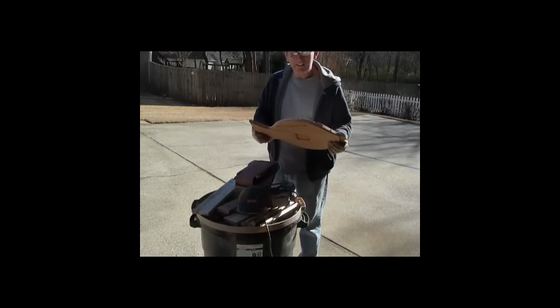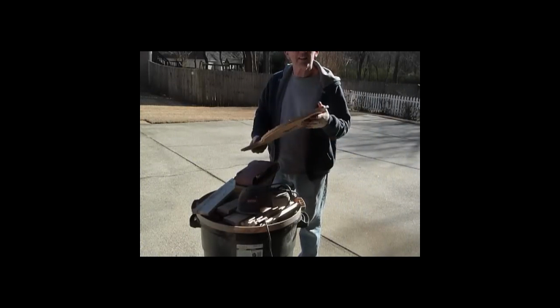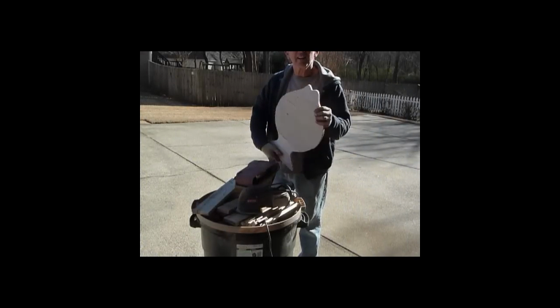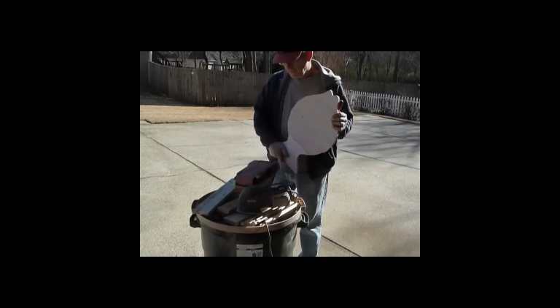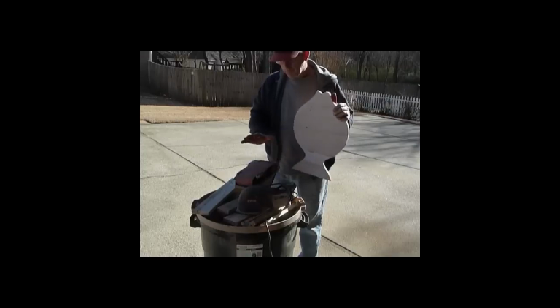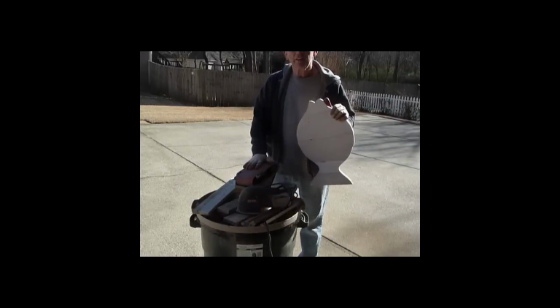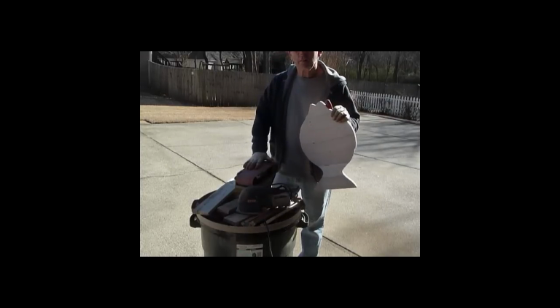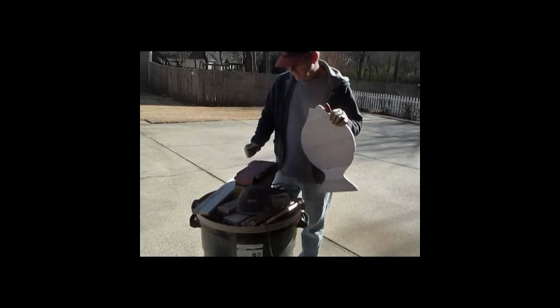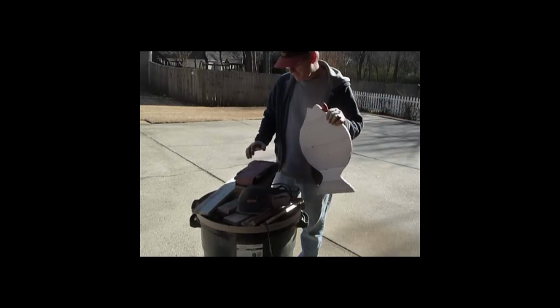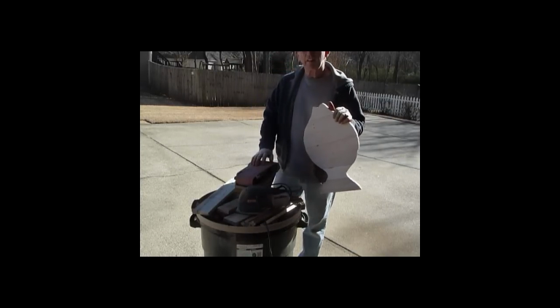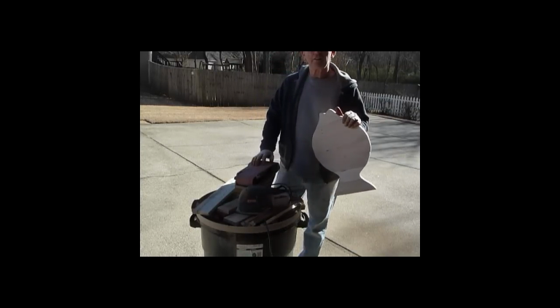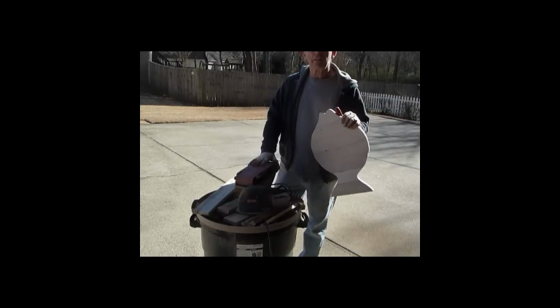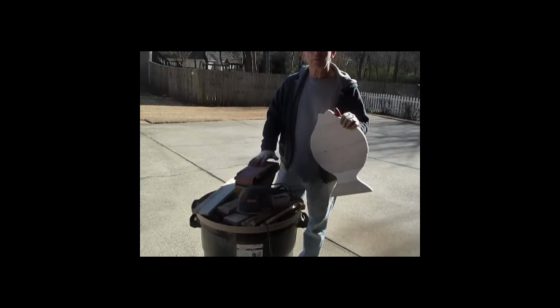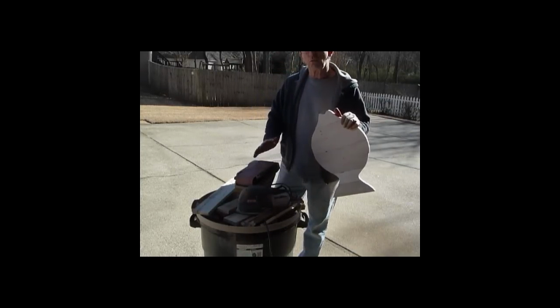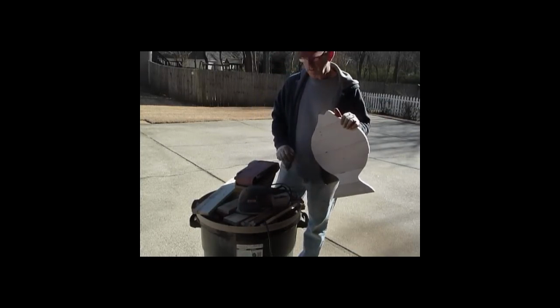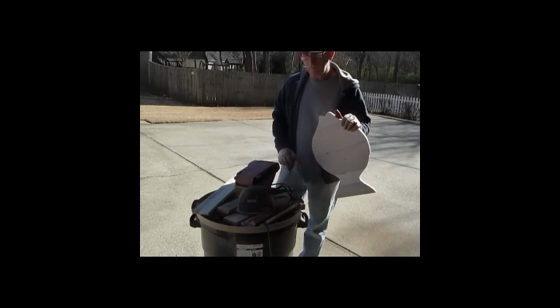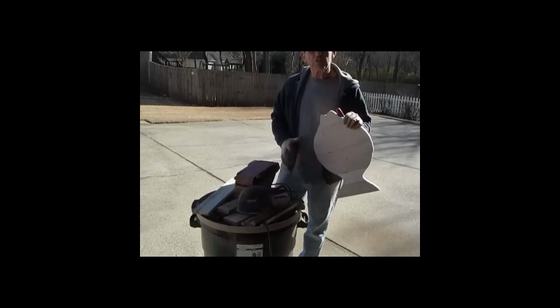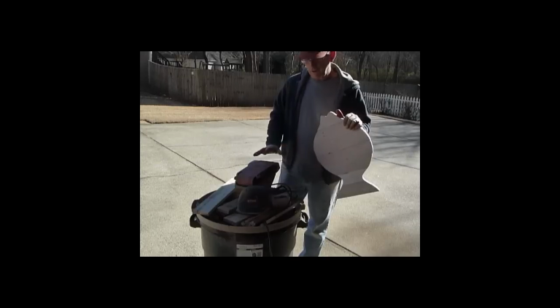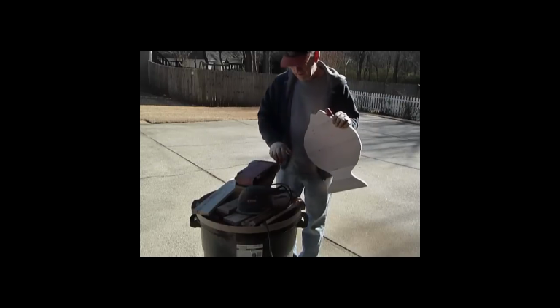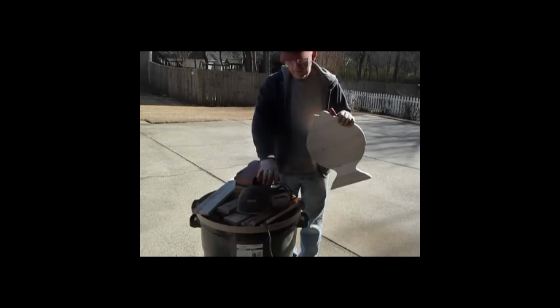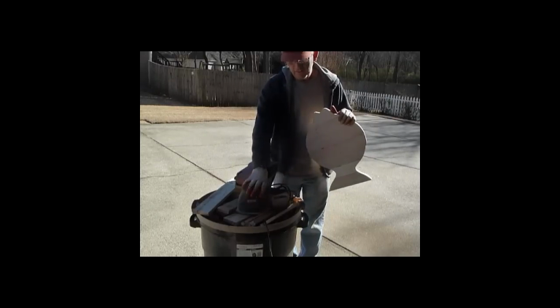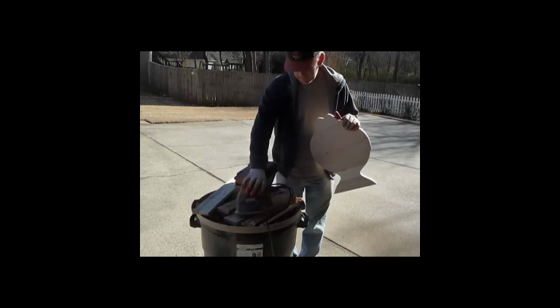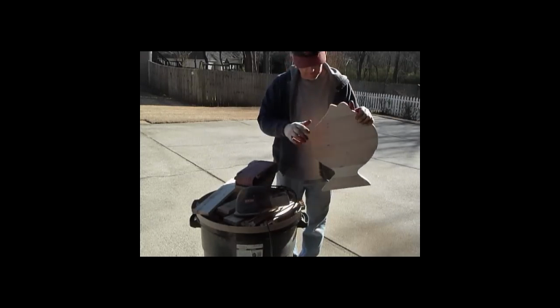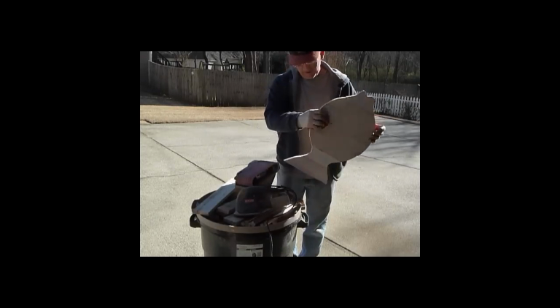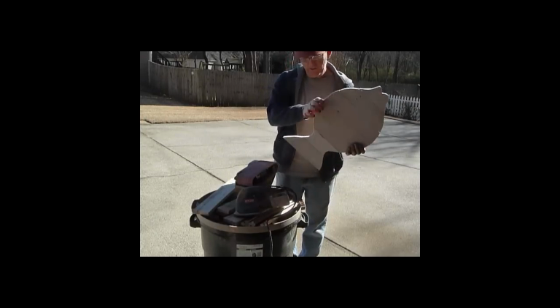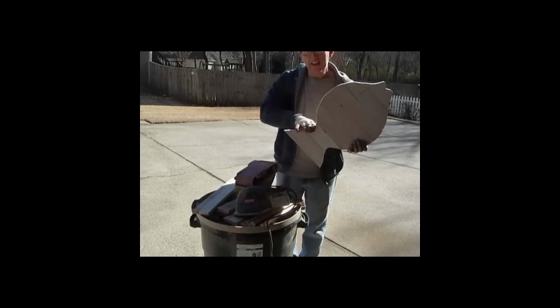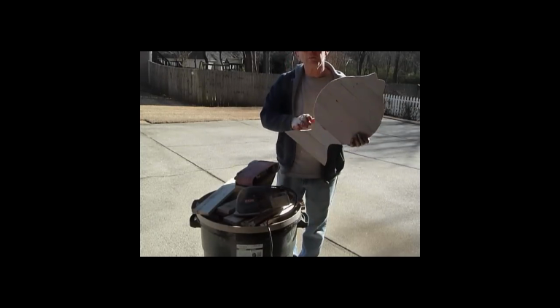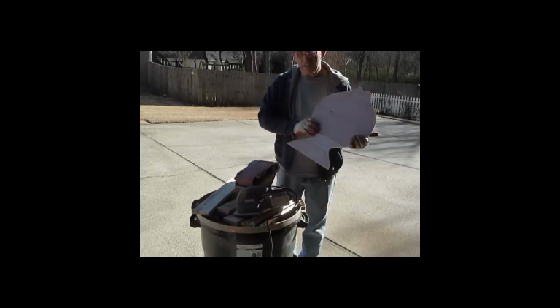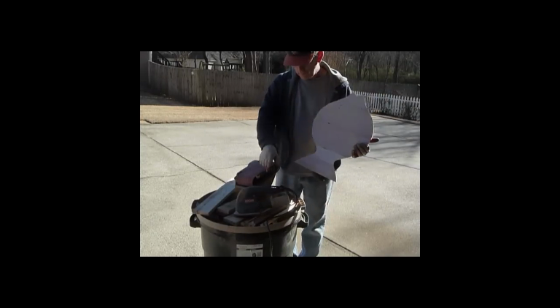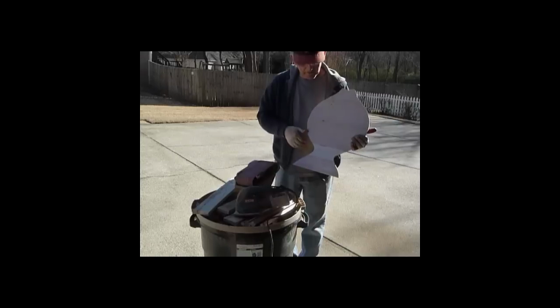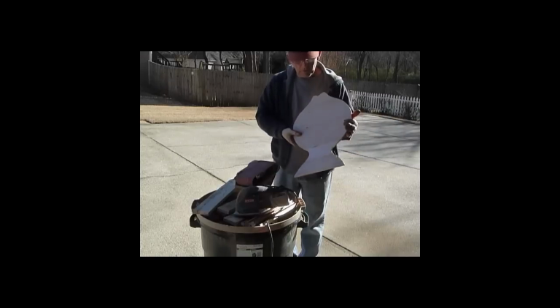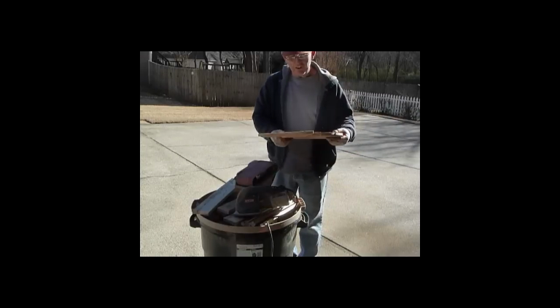I'm going to use my belt sander with 100-grit sandpaper — it's kind of worn because I've been using it for a while. And I'll get the edges where I can't go with the belt sander using my orbital sander.